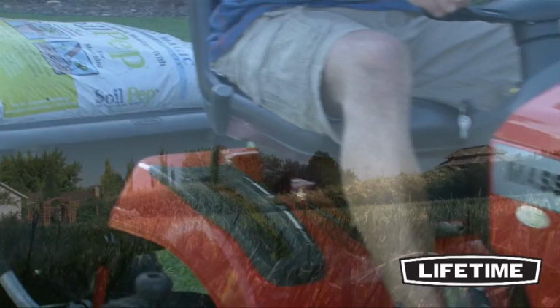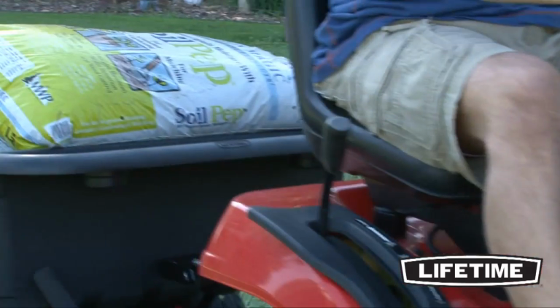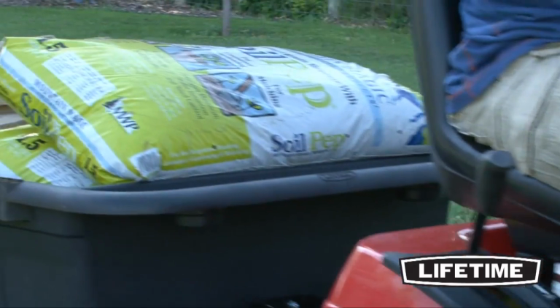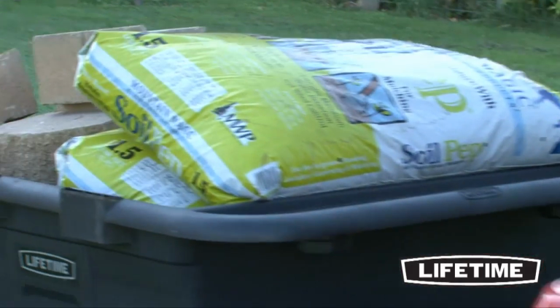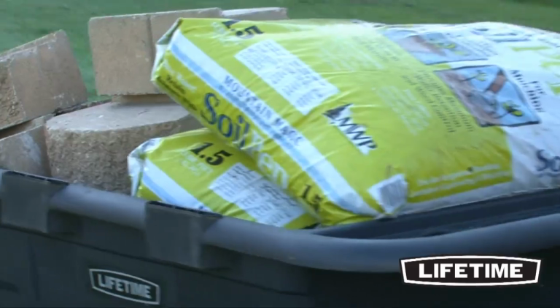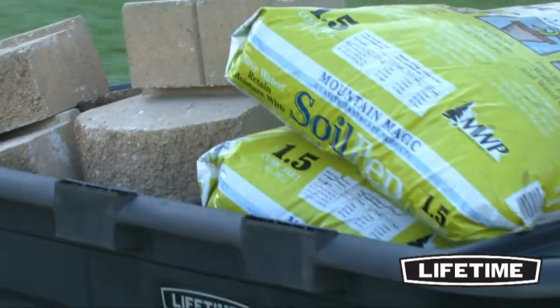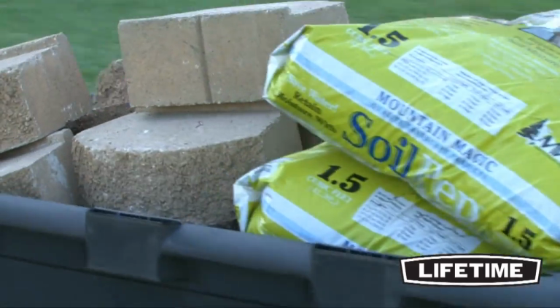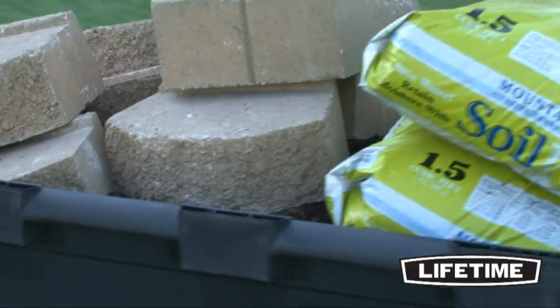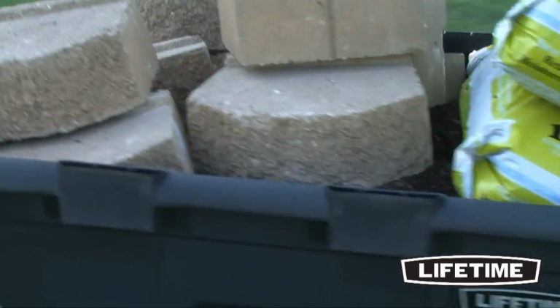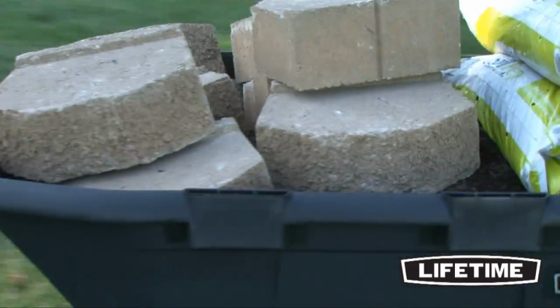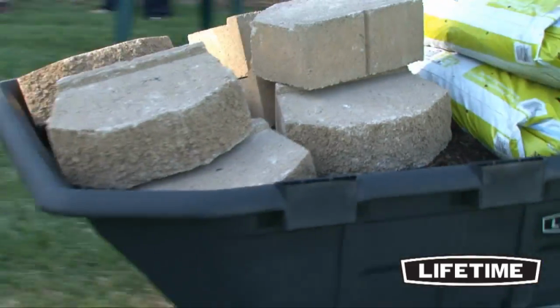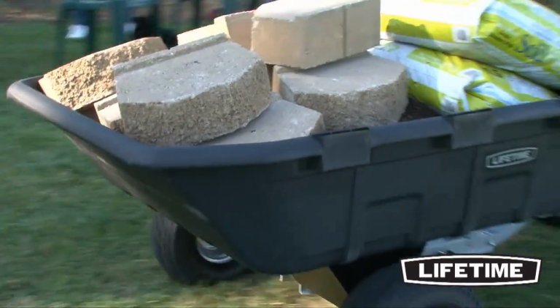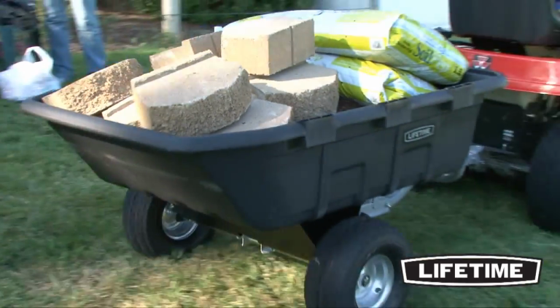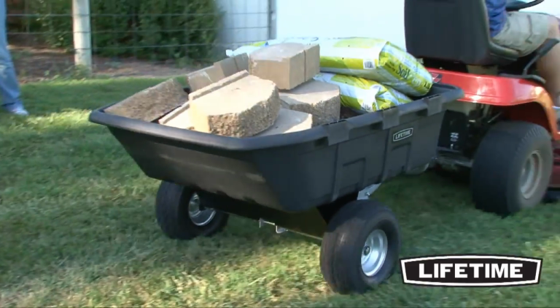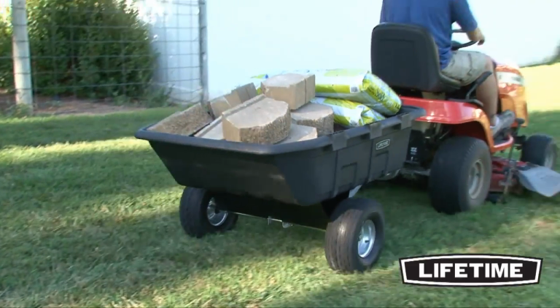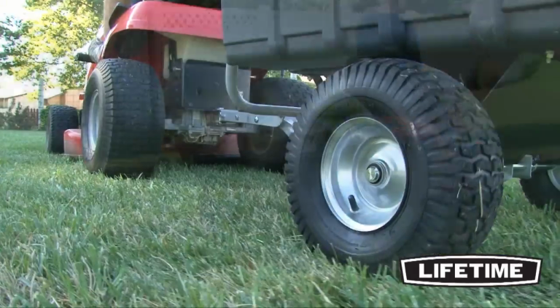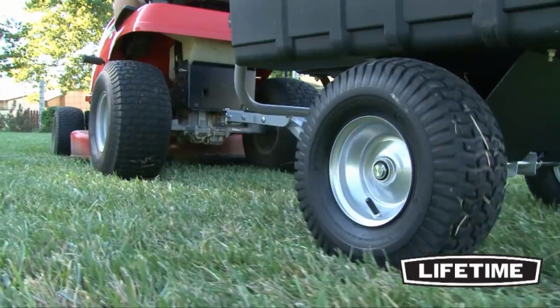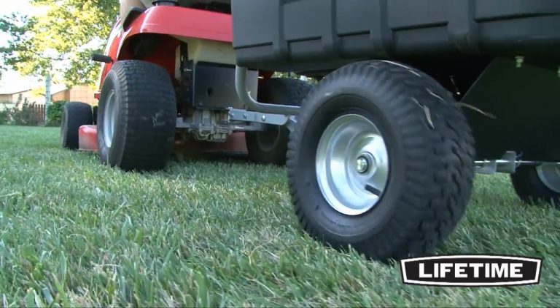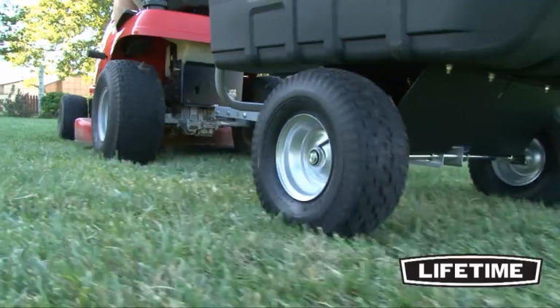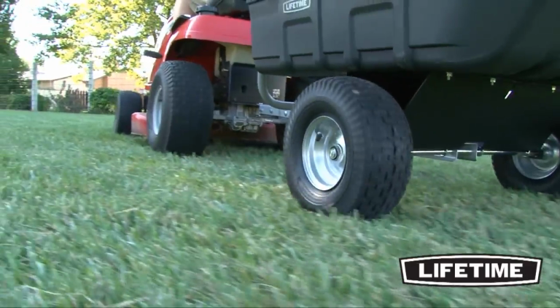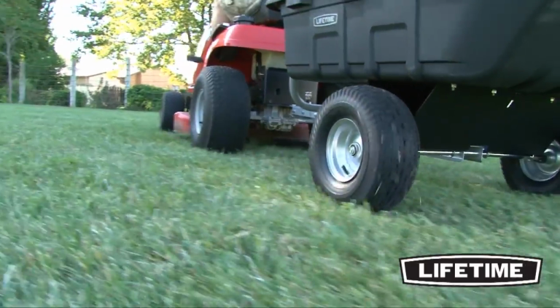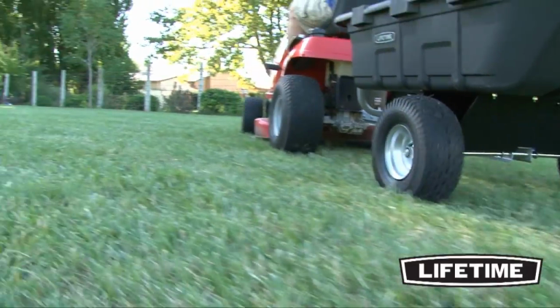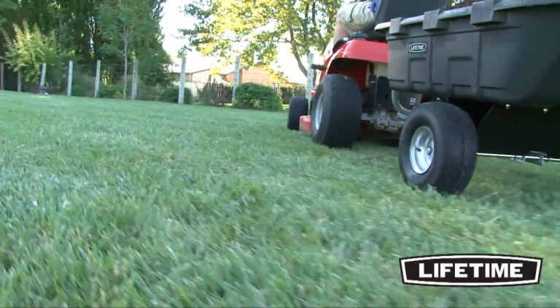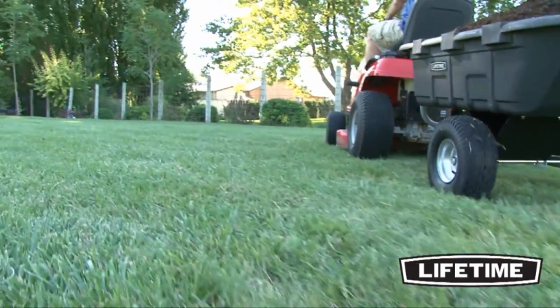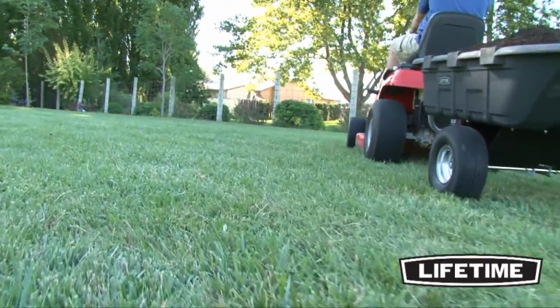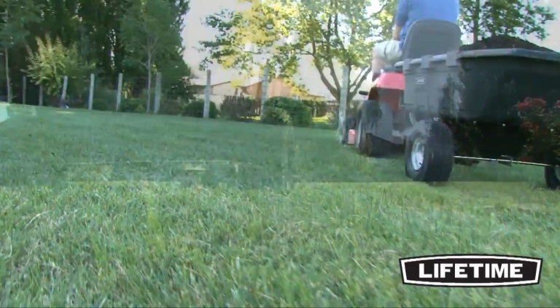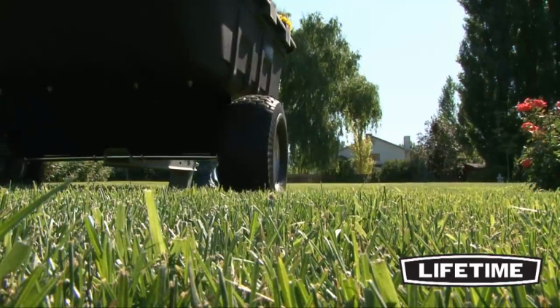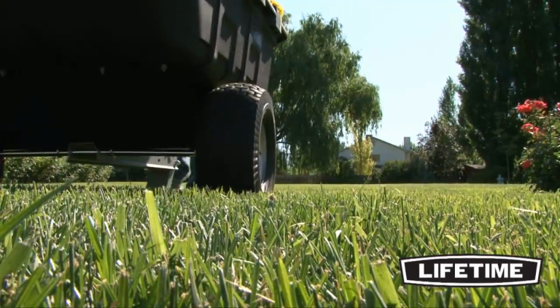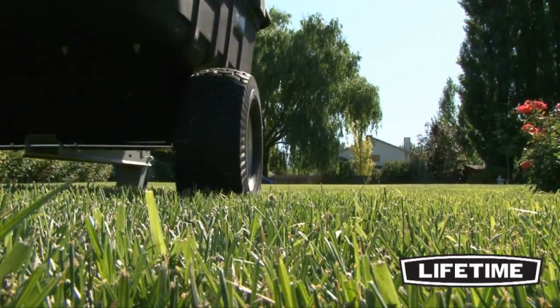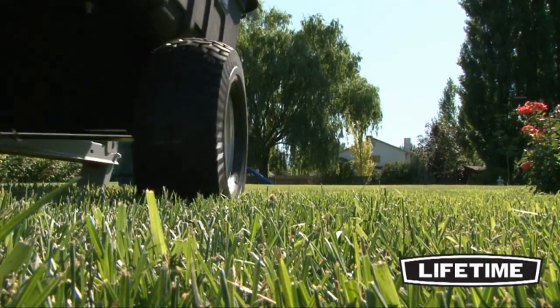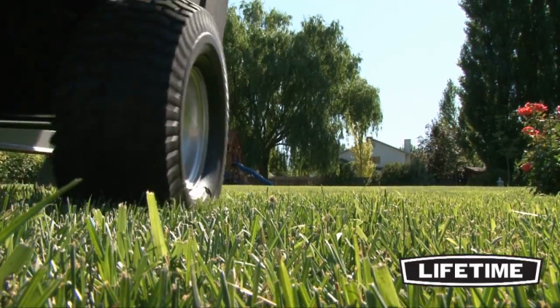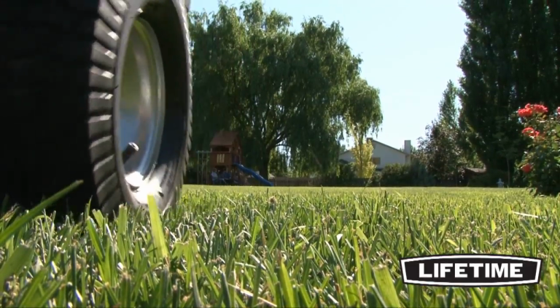The Yard Cart has a deep 10-cubic foot capacity tub, making it perfect for transporting larger materials. The heavy-duty 15-inch treaded wheels feature ball-bearing hubs for smooth movement and are built to handle up to 650 pounds.